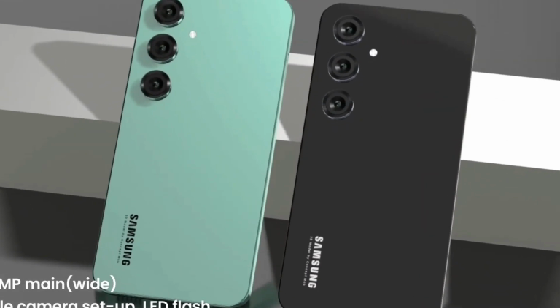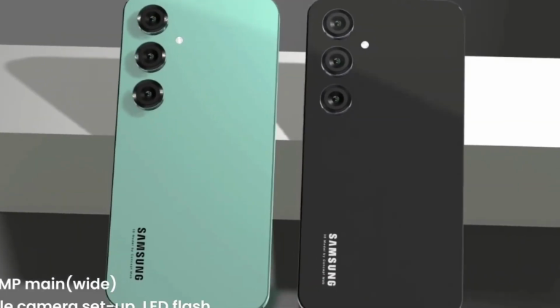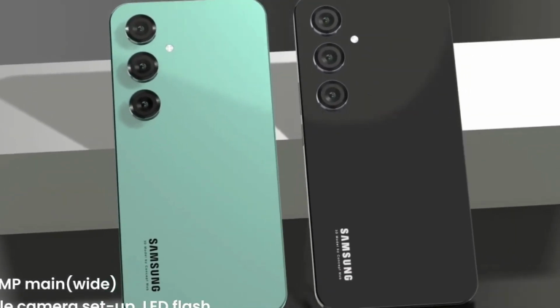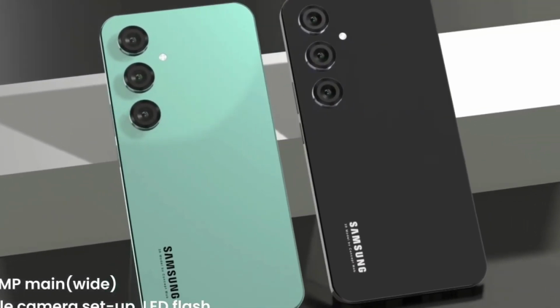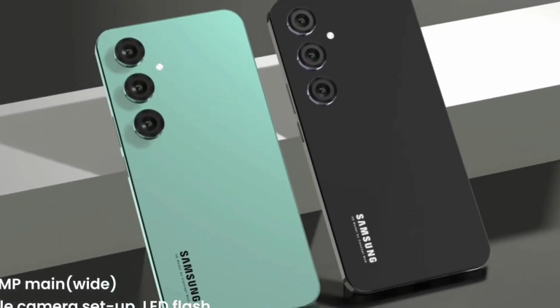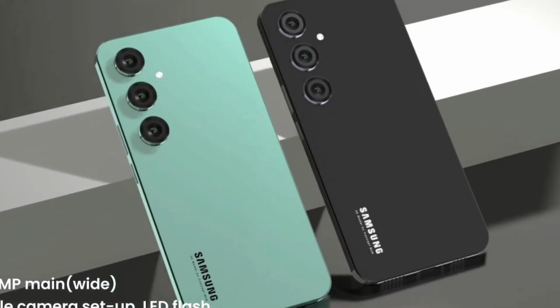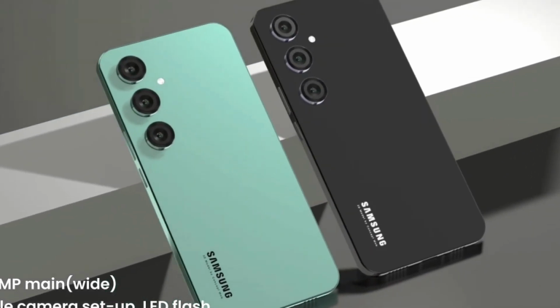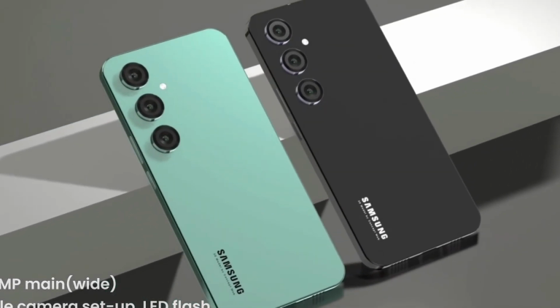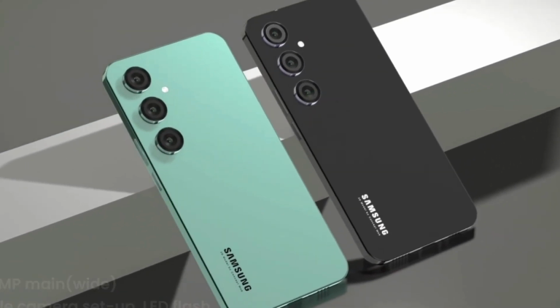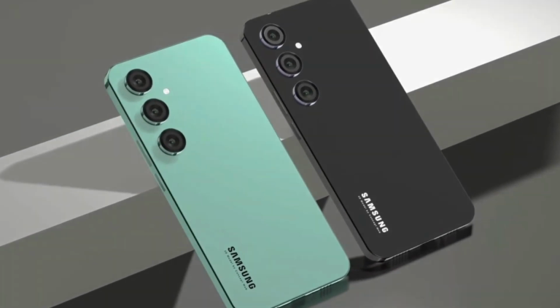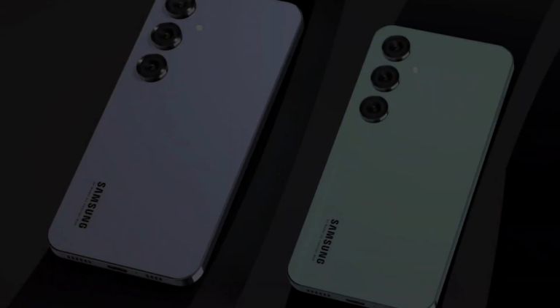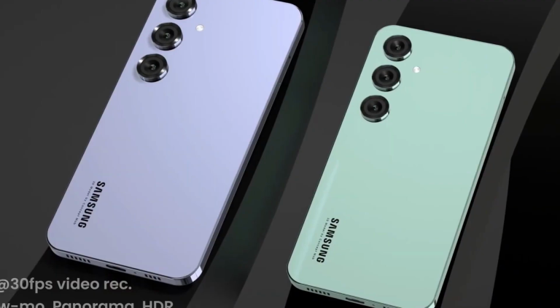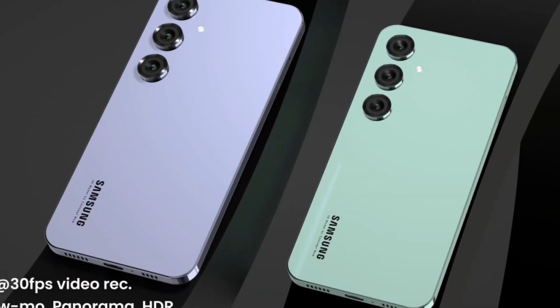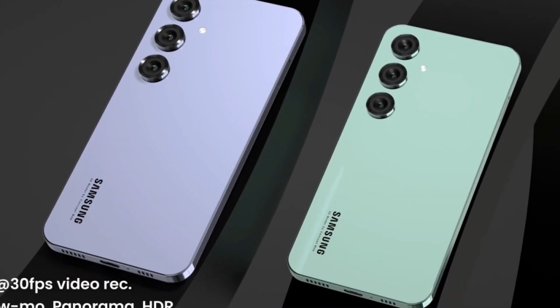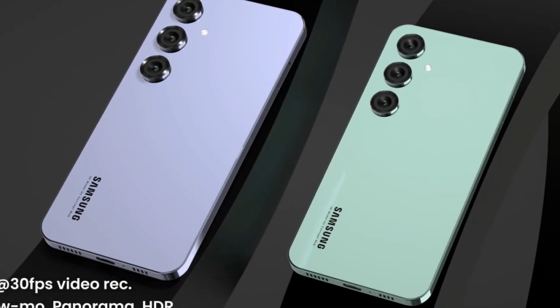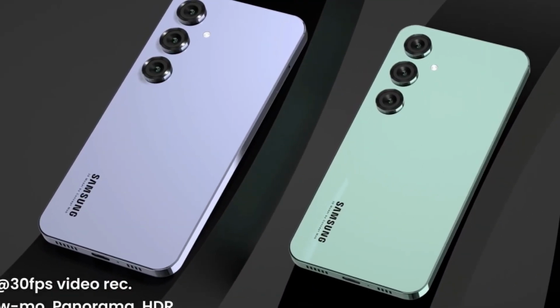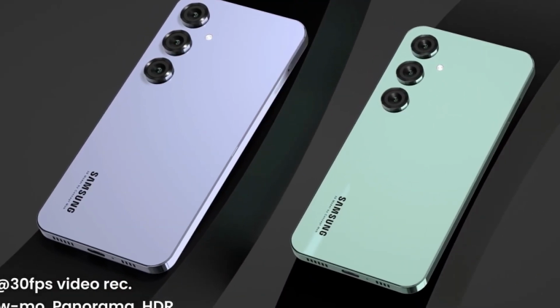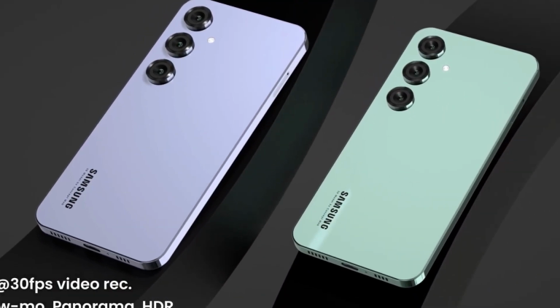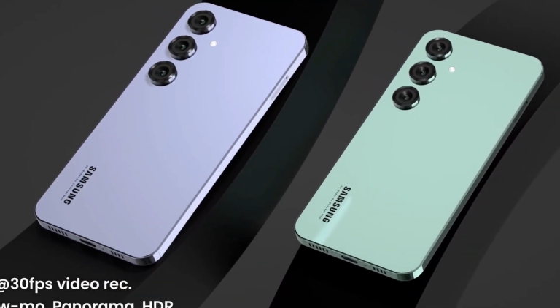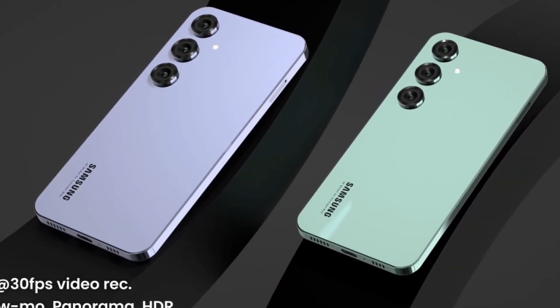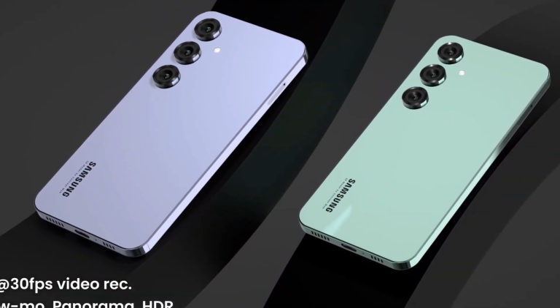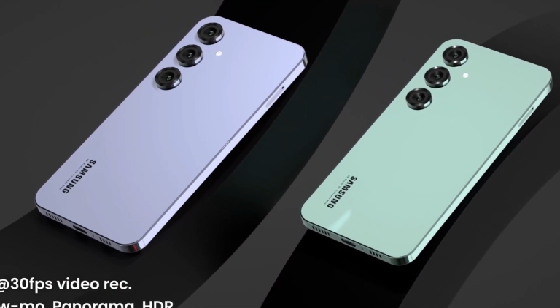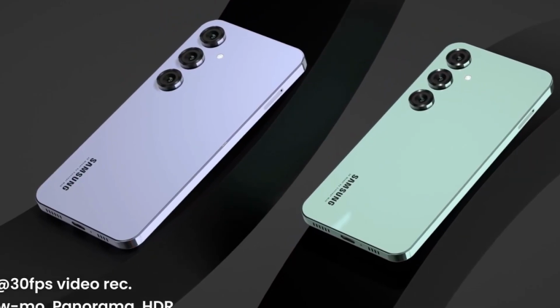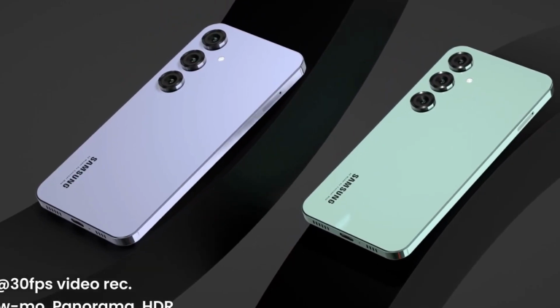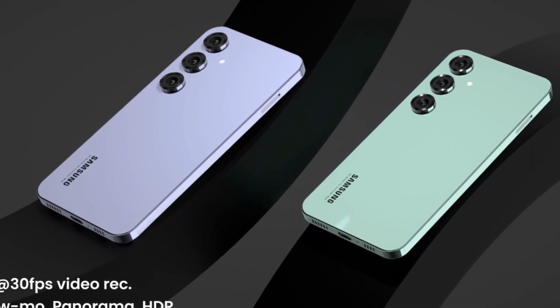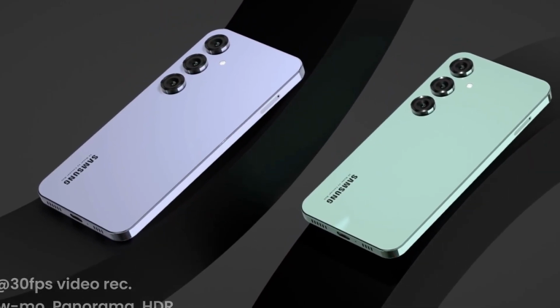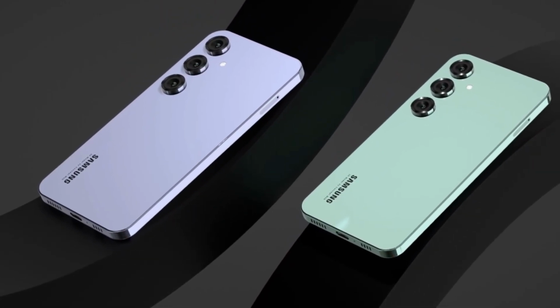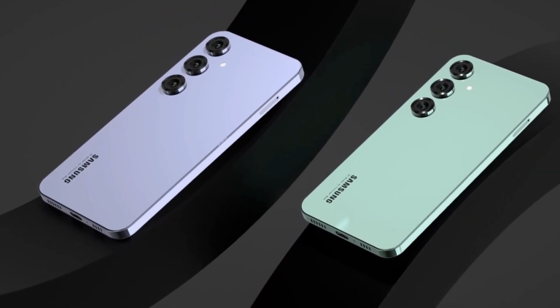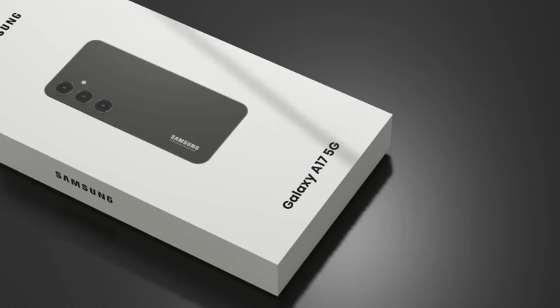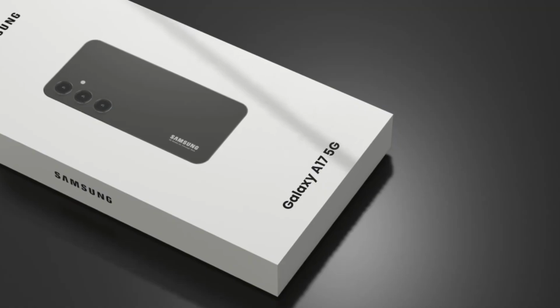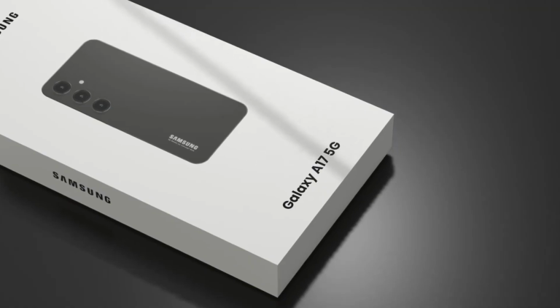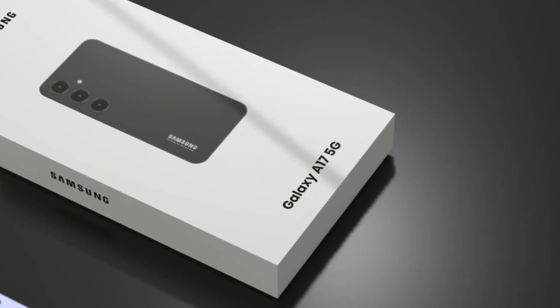At the heart of the device is a stunning 6.7-inch Full HD+ Super AMOLED display with a silky-smooth 120Hz refresh rate, providing vibrant colors, deep blacks, and ultra-fluid scrolling — ideal for everything from streaming content to high-performance gaming.